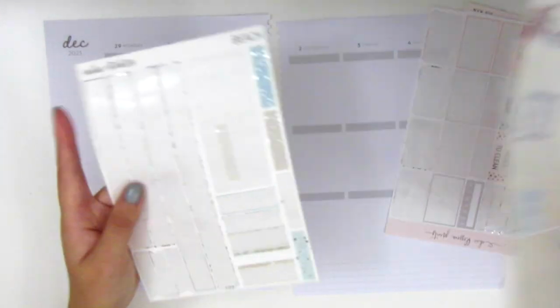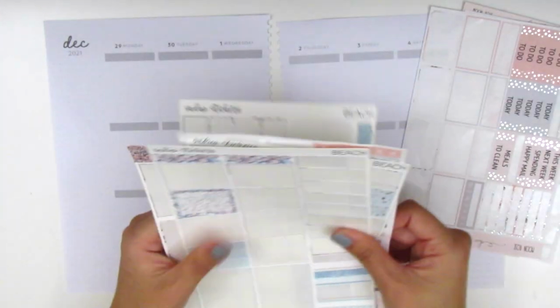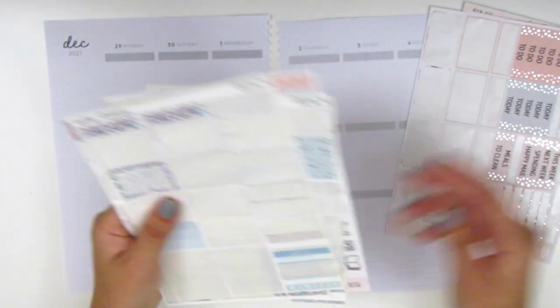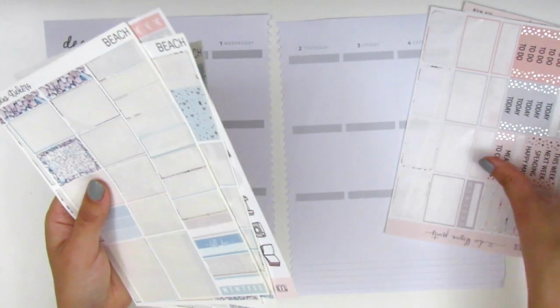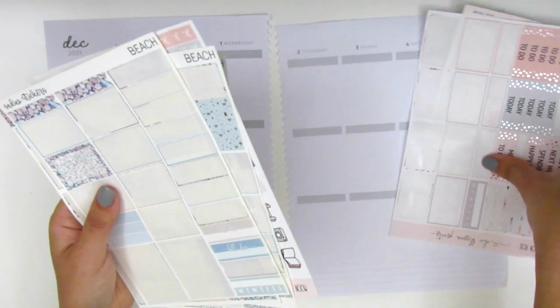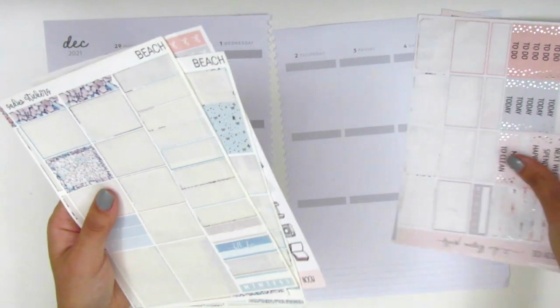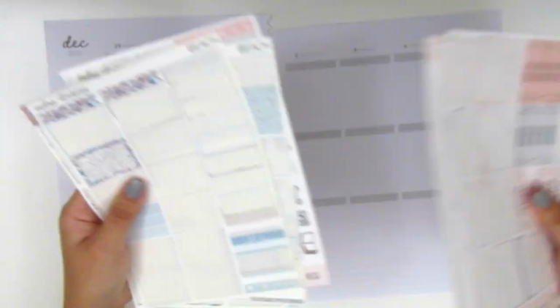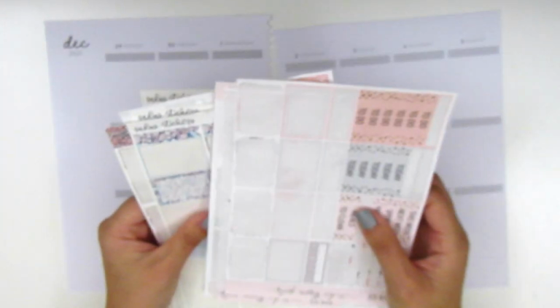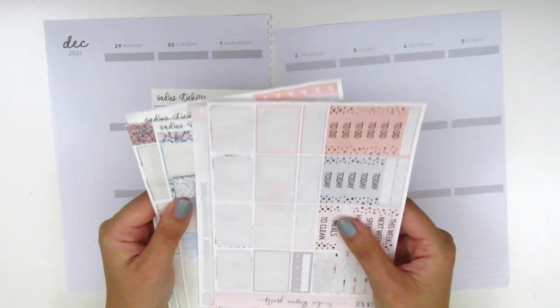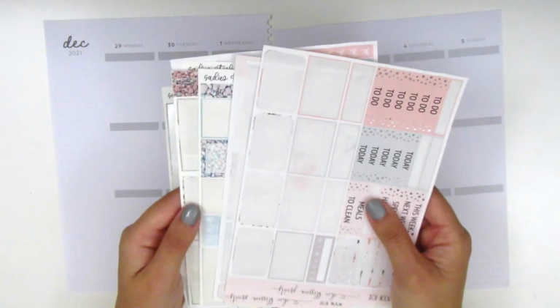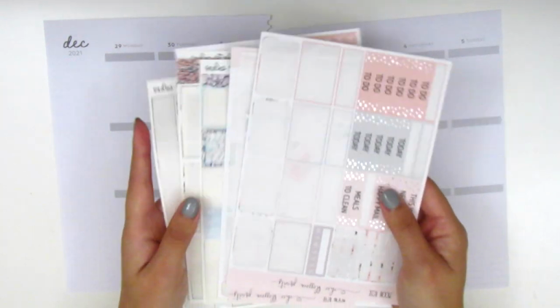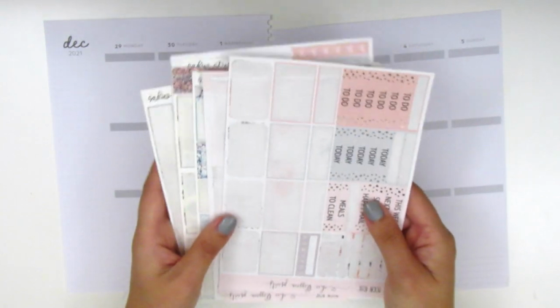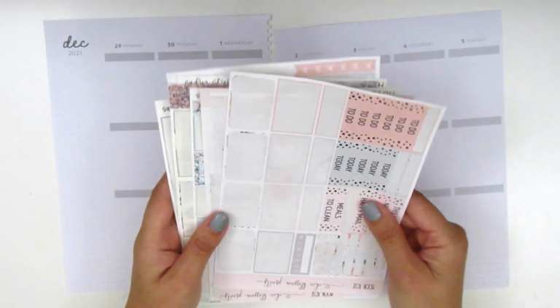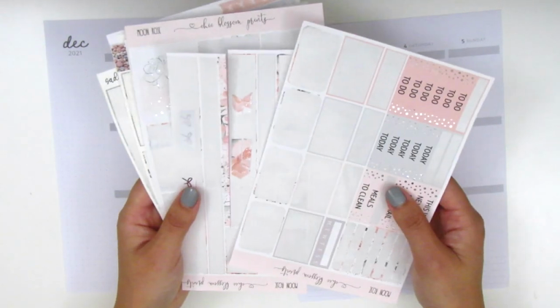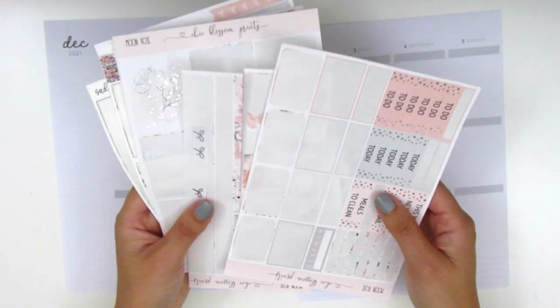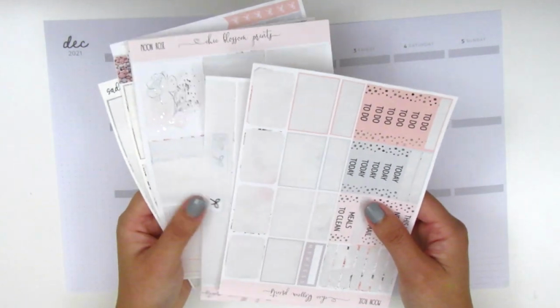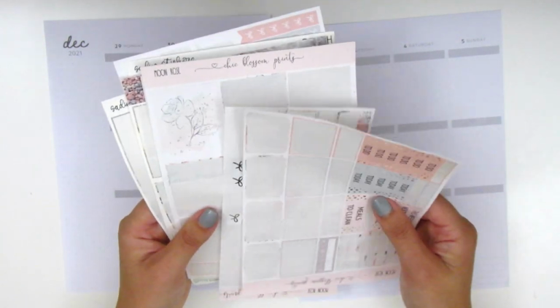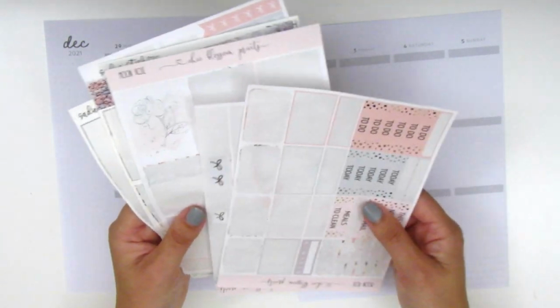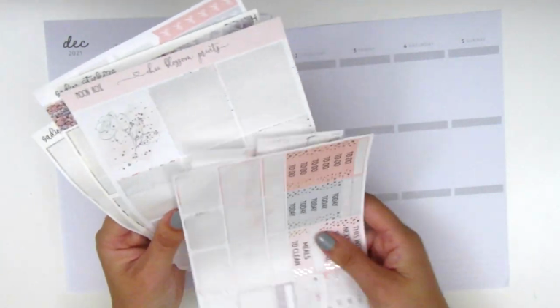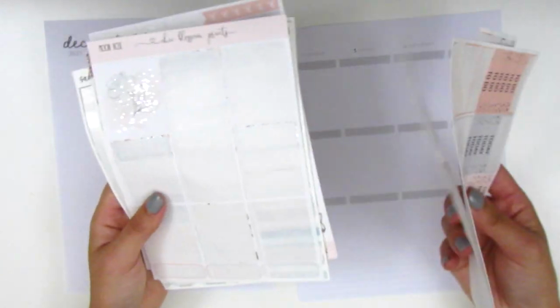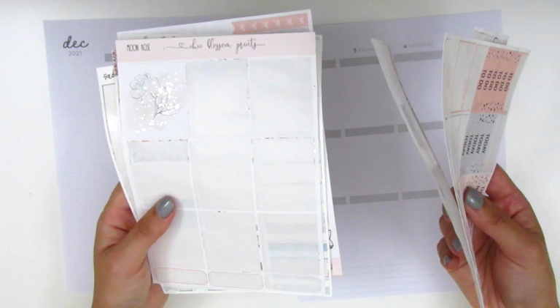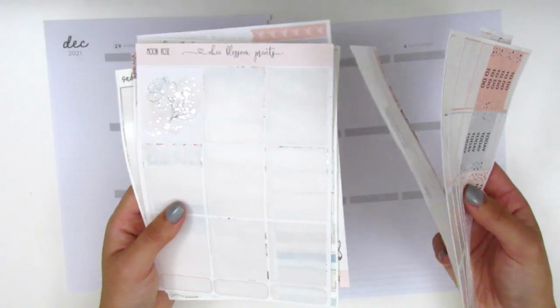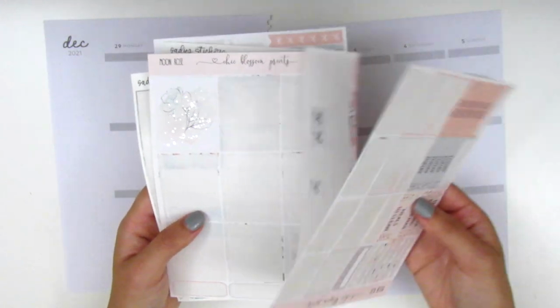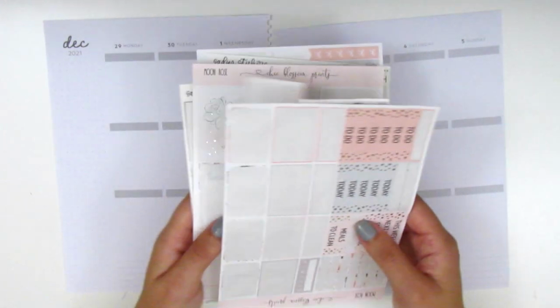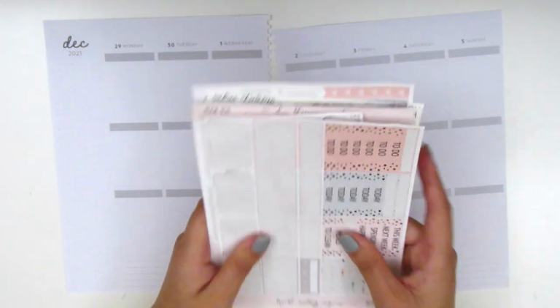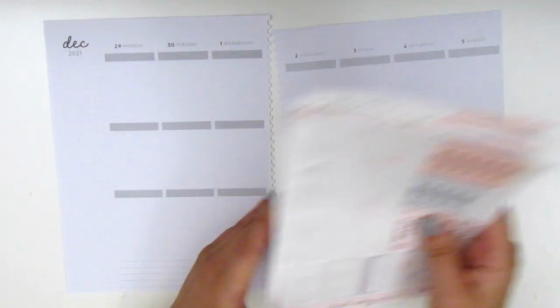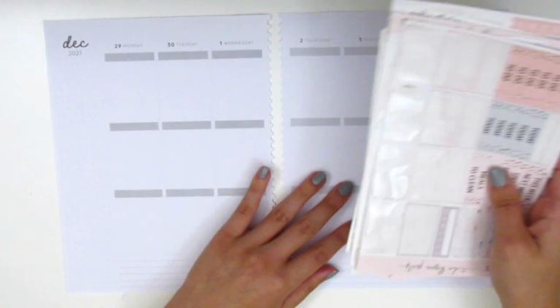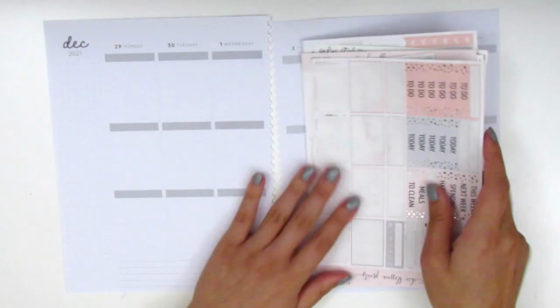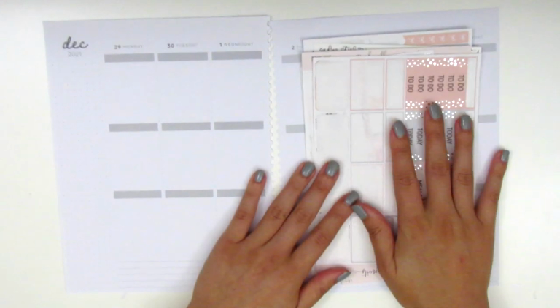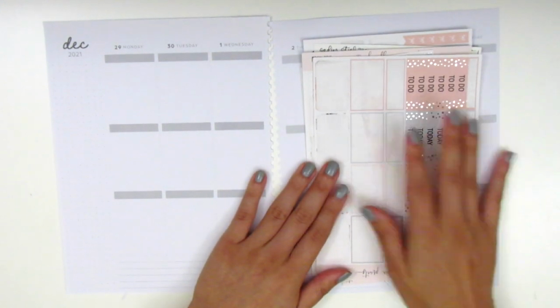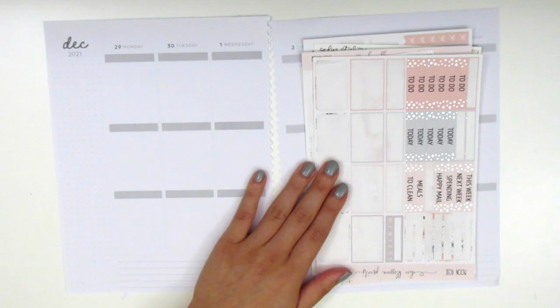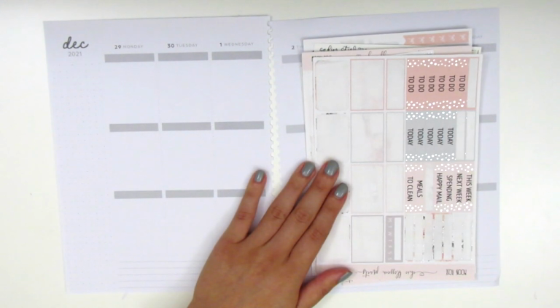I'm going to be combining the rest of what I have left from these two kits. As you can see, I have very limited full boxes to work with because I tend to use them a lot in my regular planning. So that's the kits I'm going to be working with.